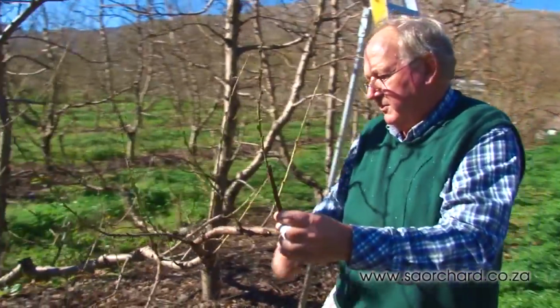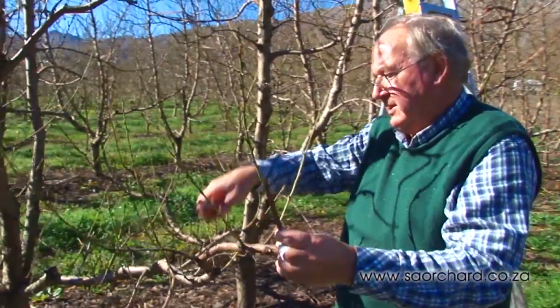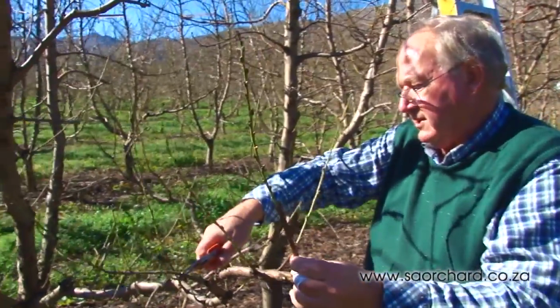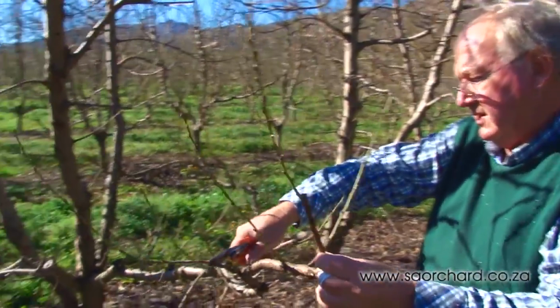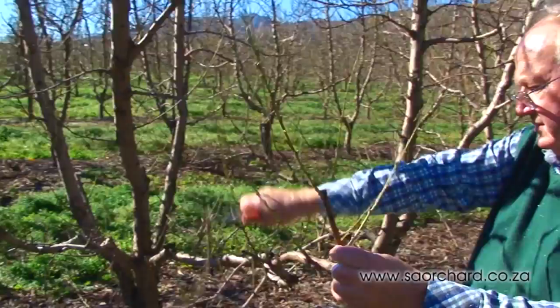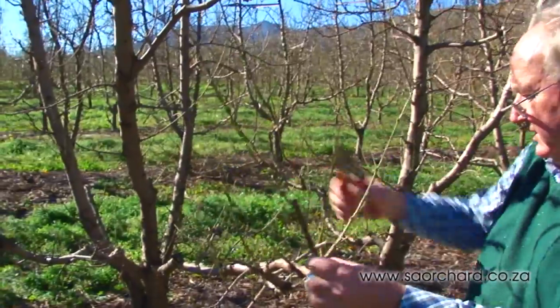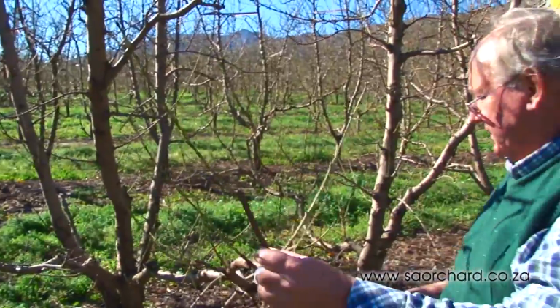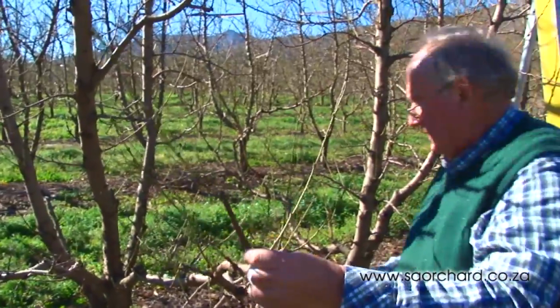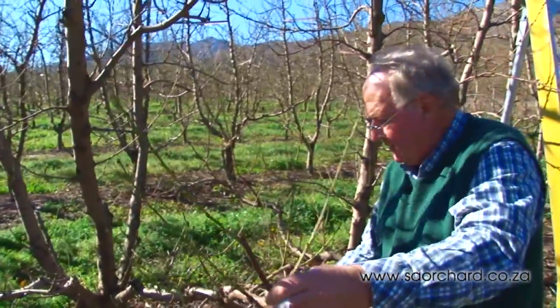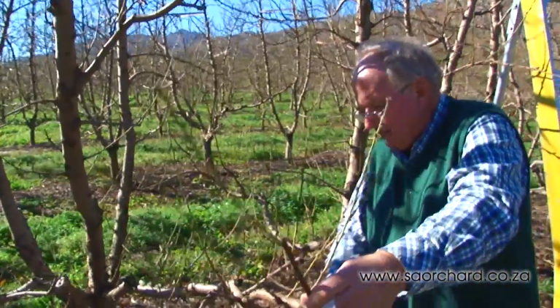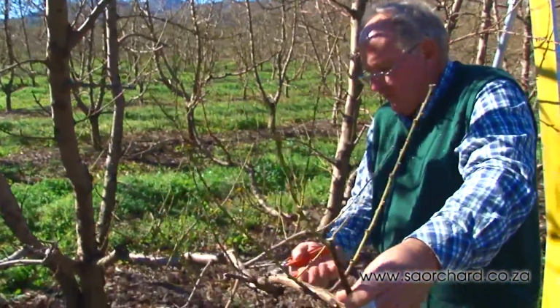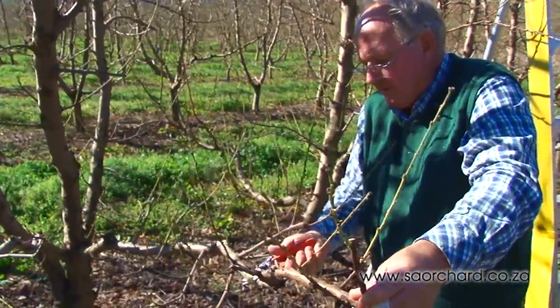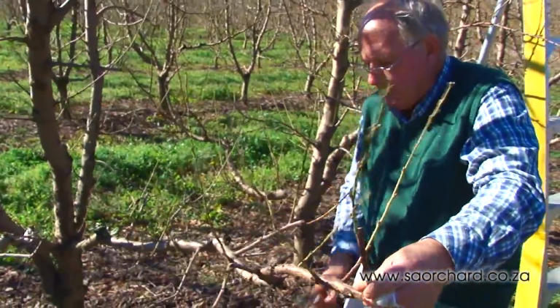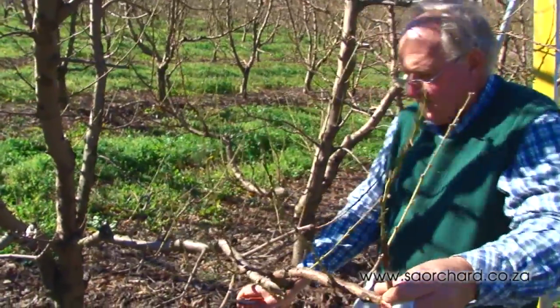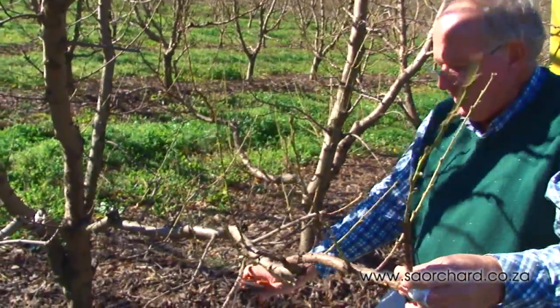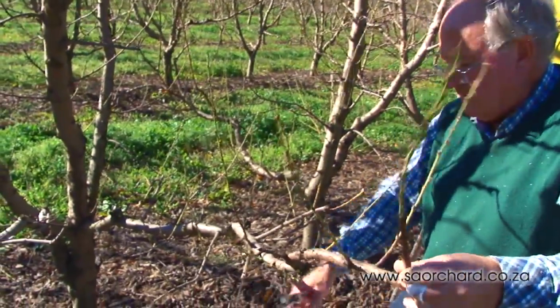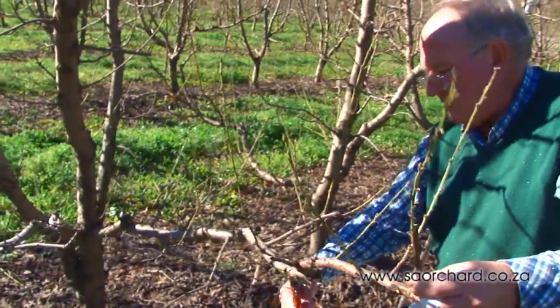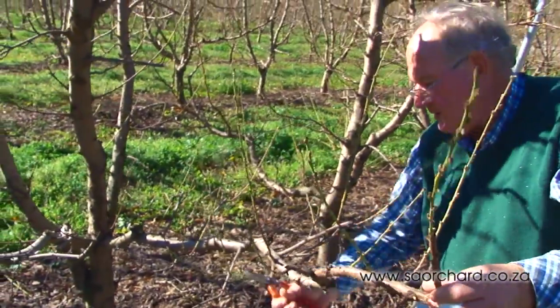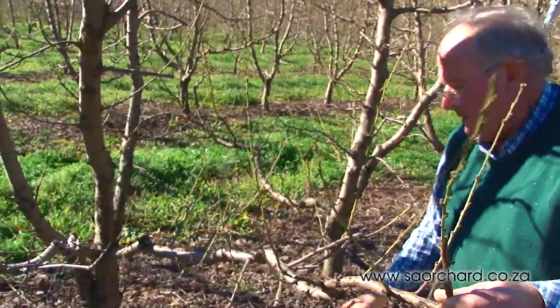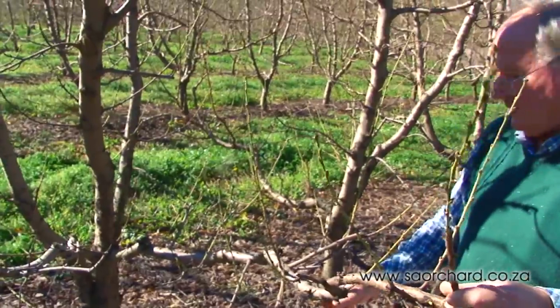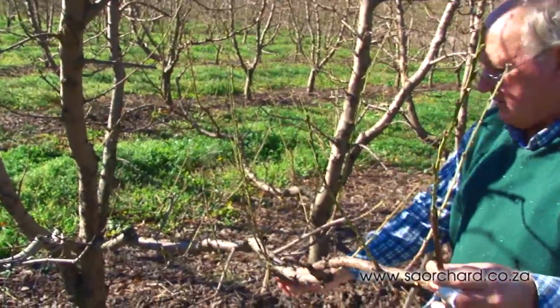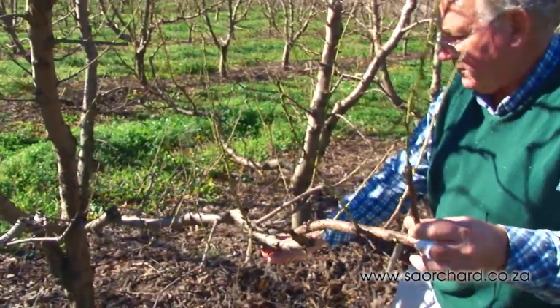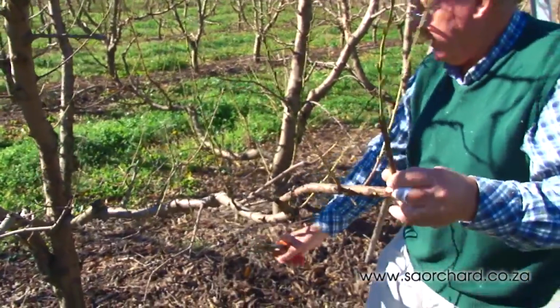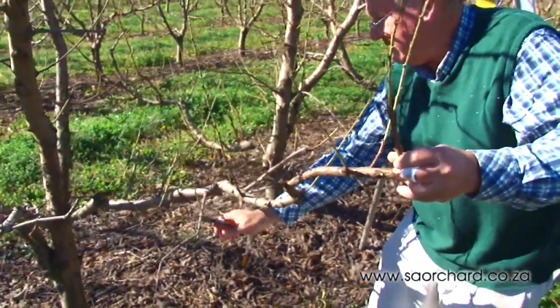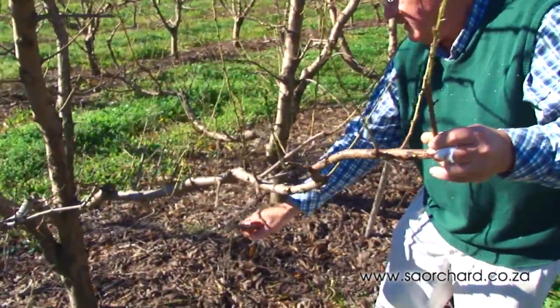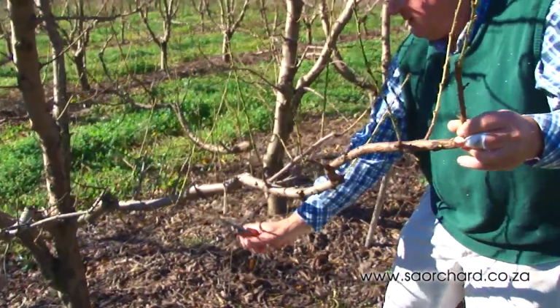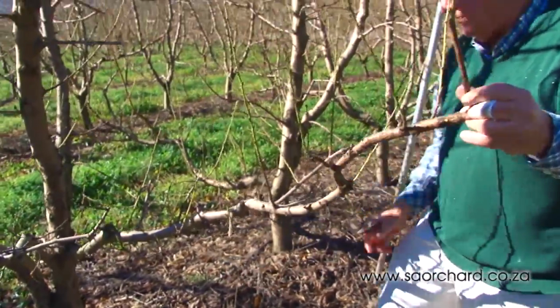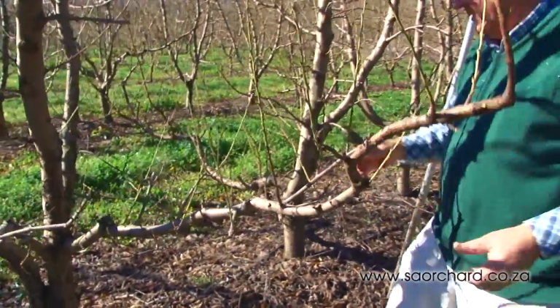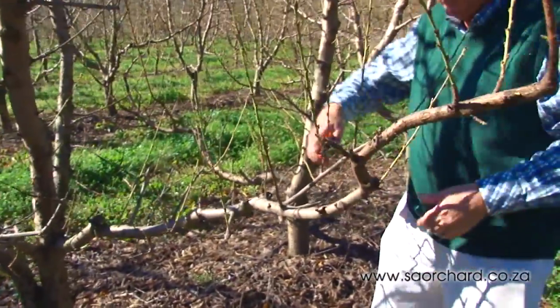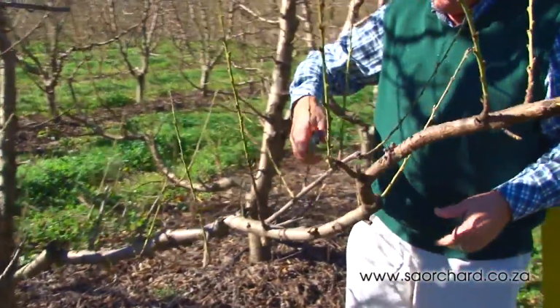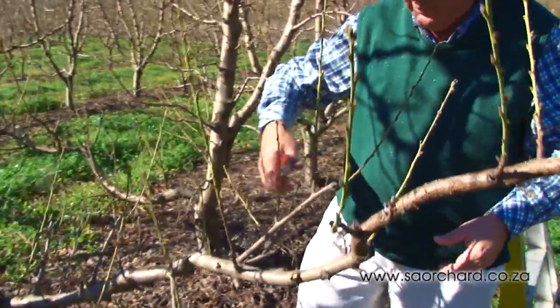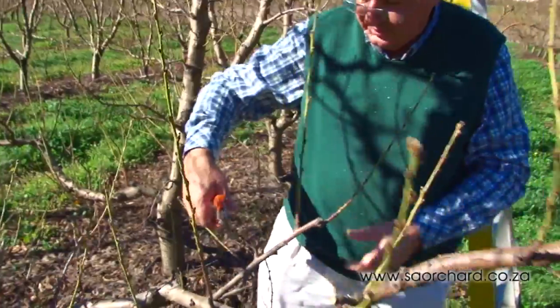Remove matchsticks. Very thin one-year-old wood, known as matchsticks, can also be removed as they use up scarce reserves that can be allocated to the stronger buds in the tree if they are removed. Nice bearing wood on this.